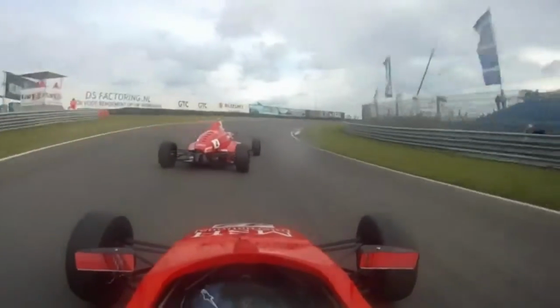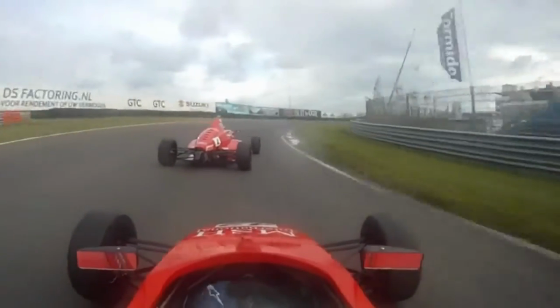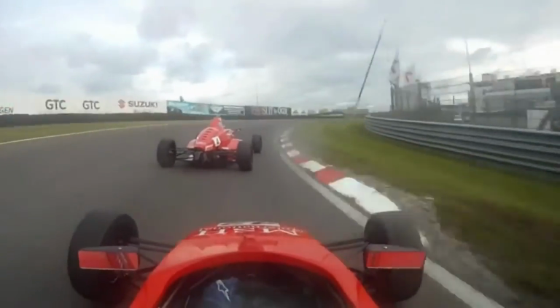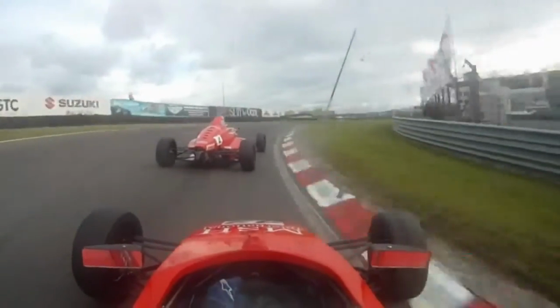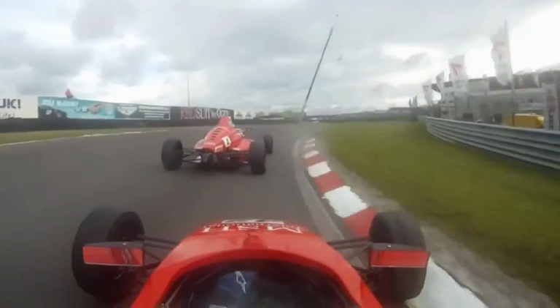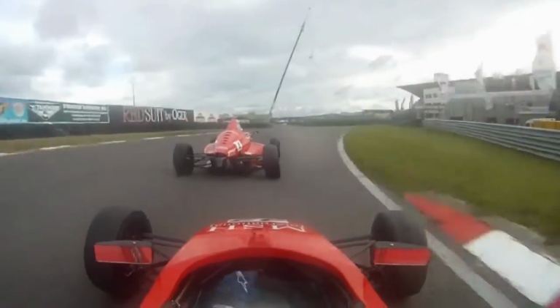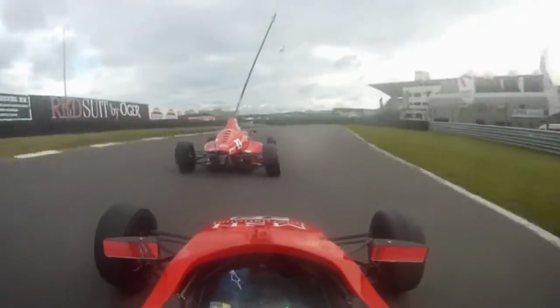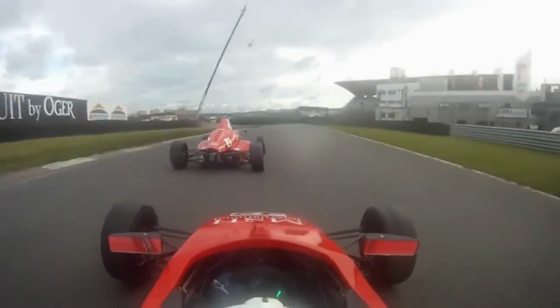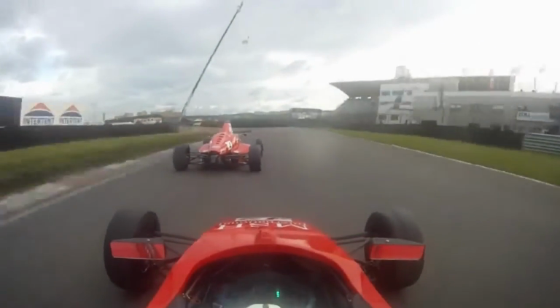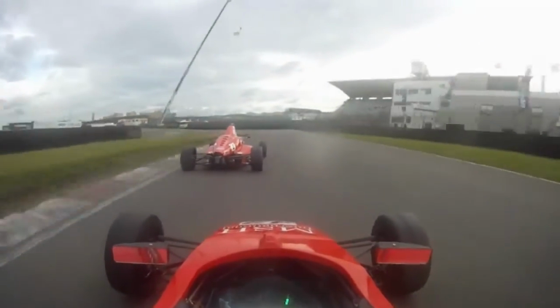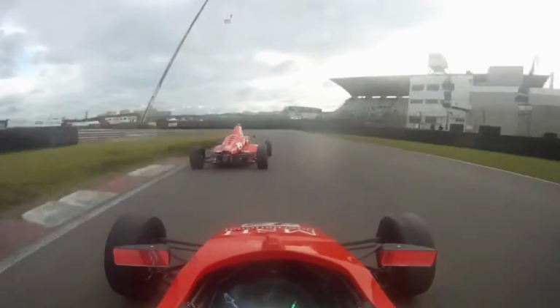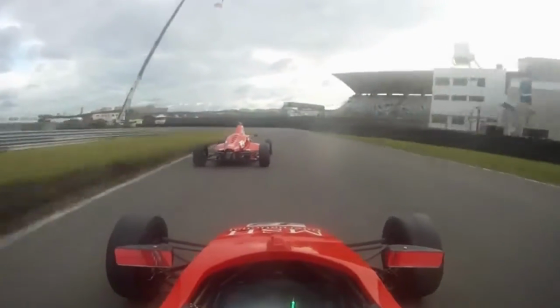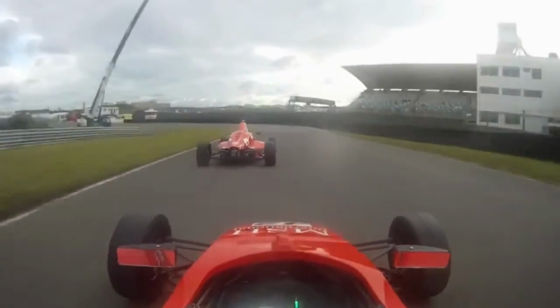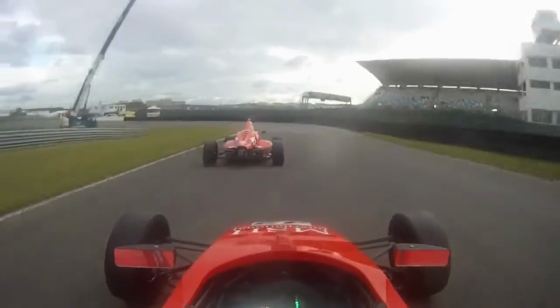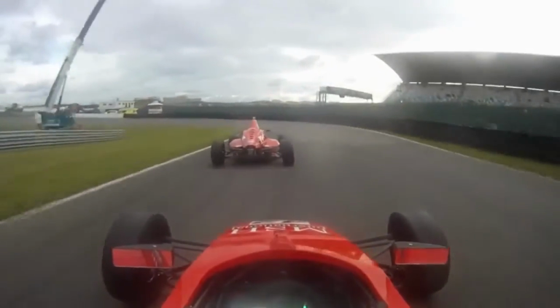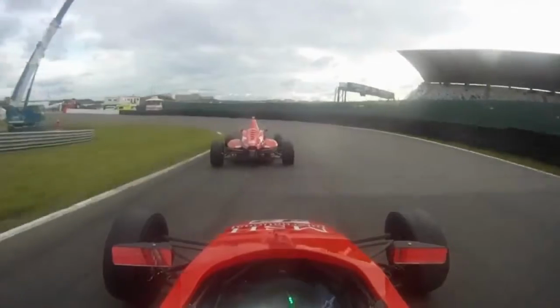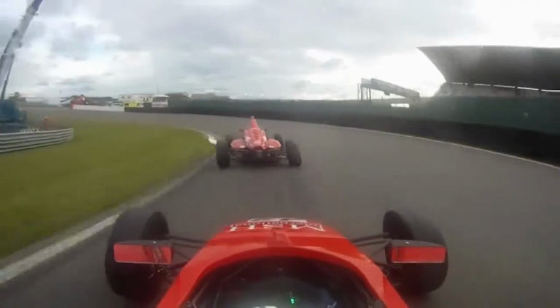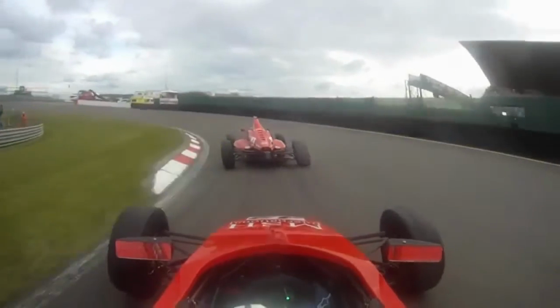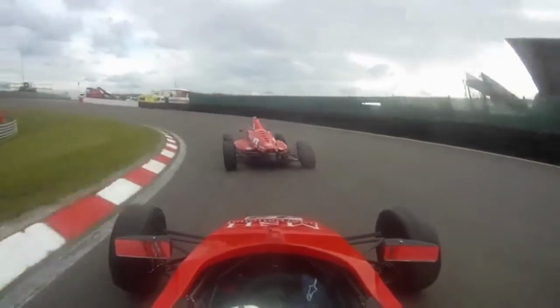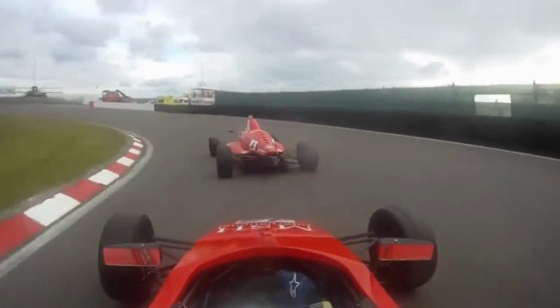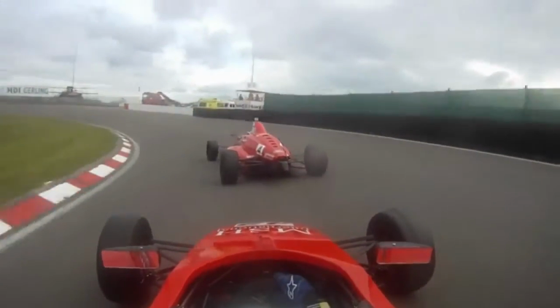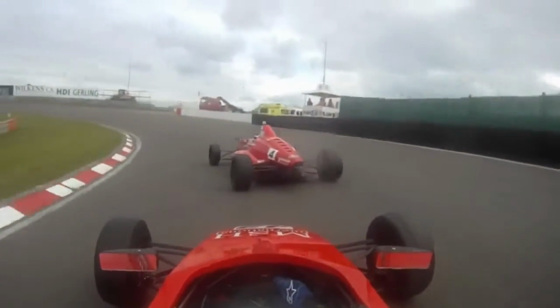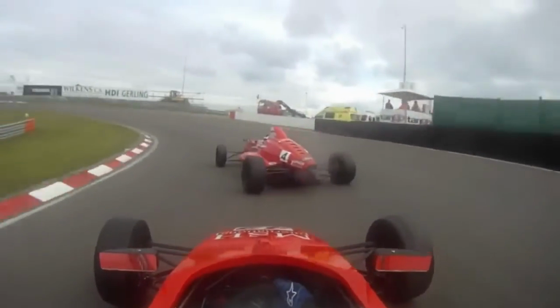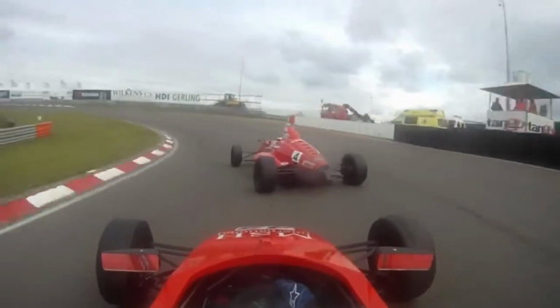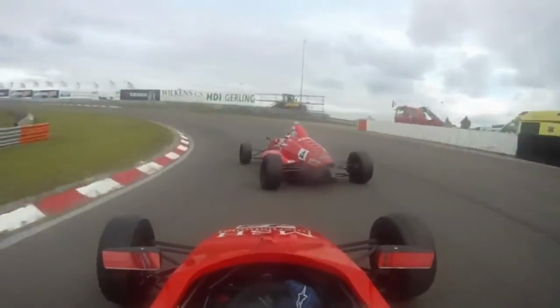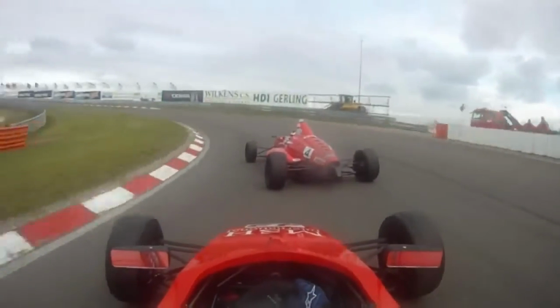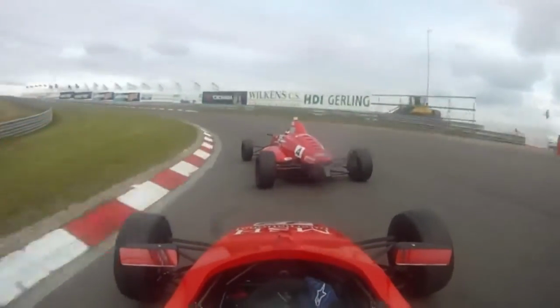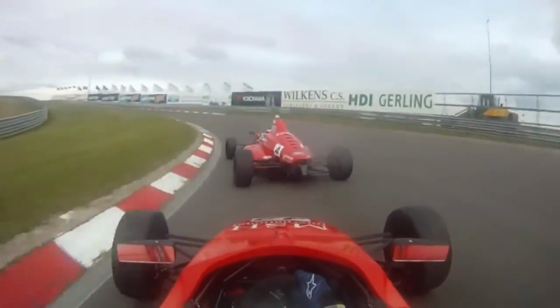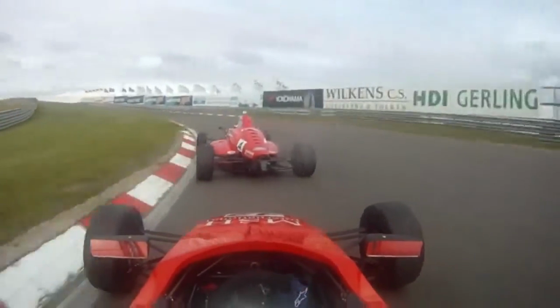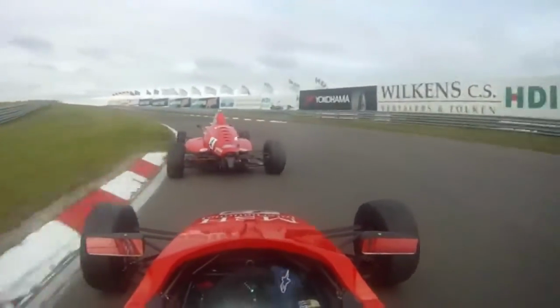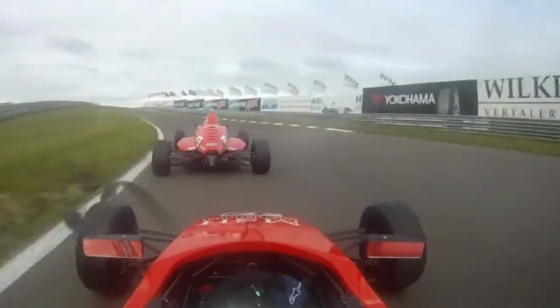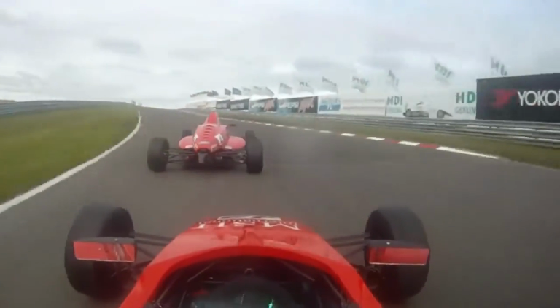And then again, this is a quick right, probably 90mph right in fourth gear. Then another really cambered hairpin in third gear, which you can again take a lot of speed through.